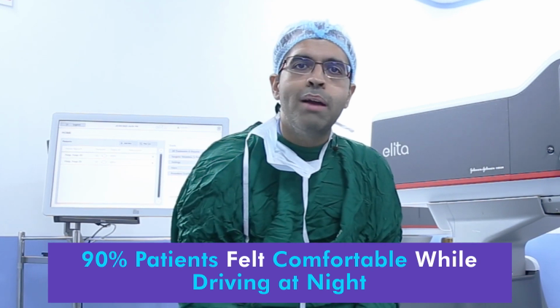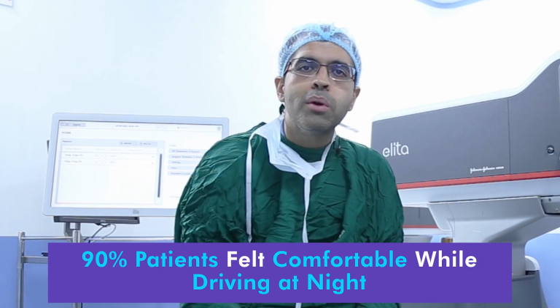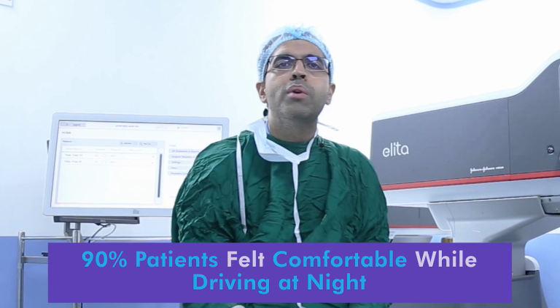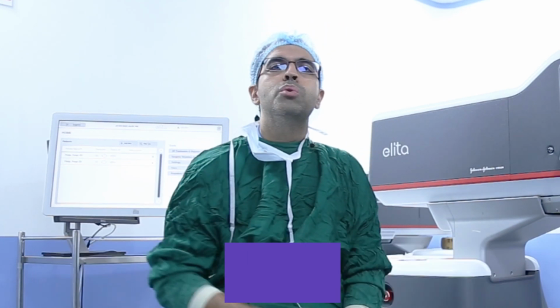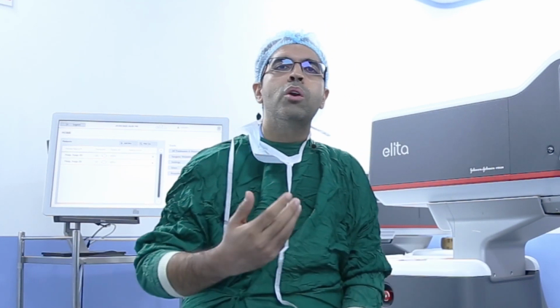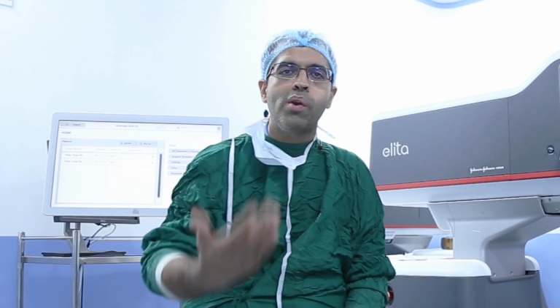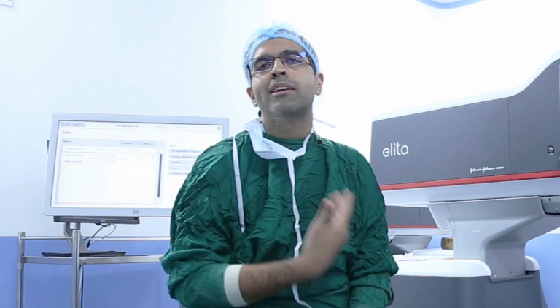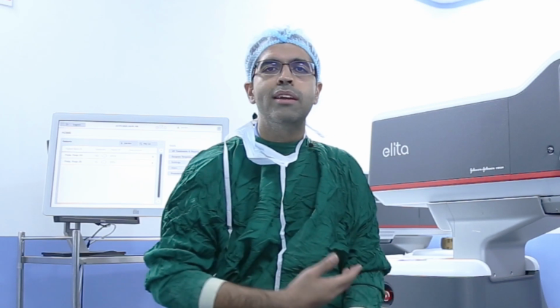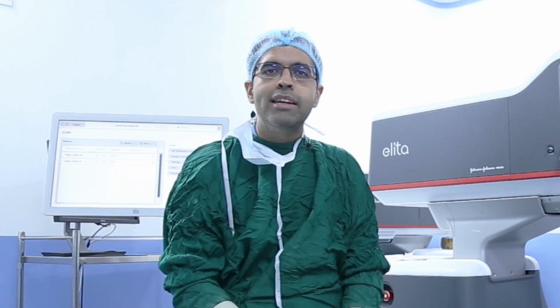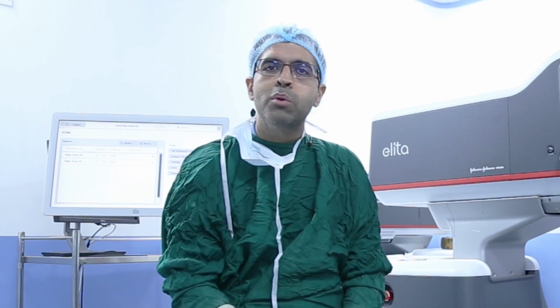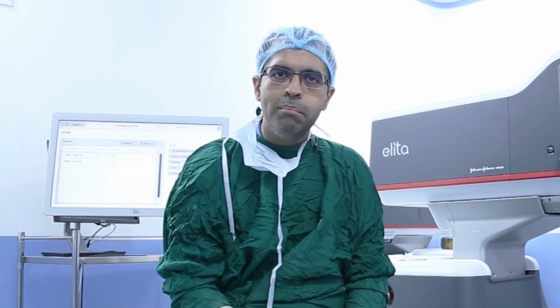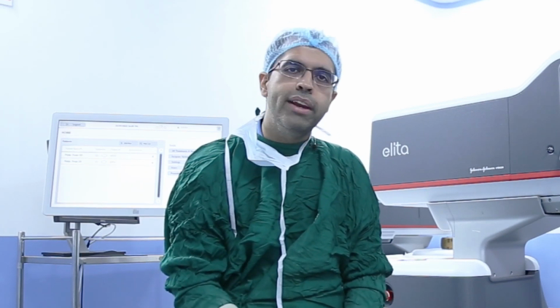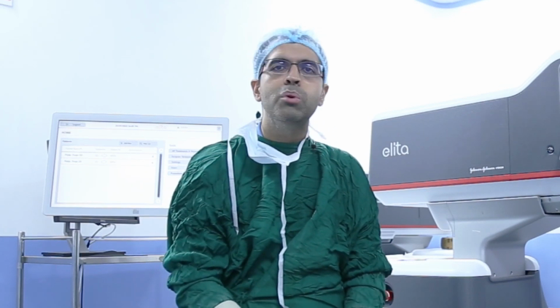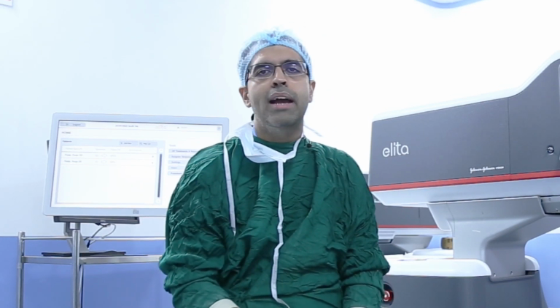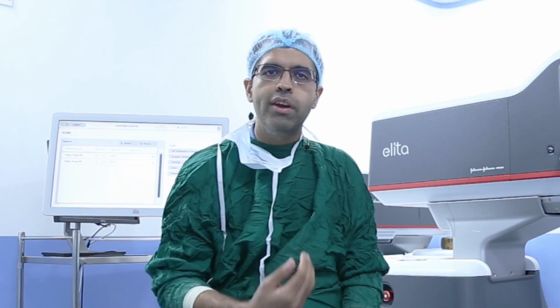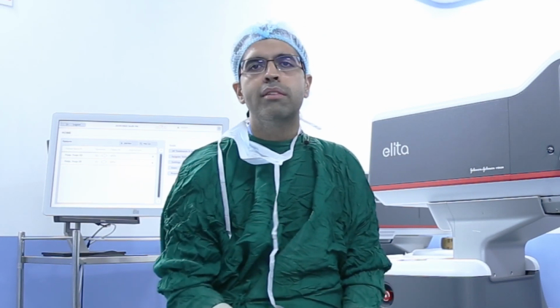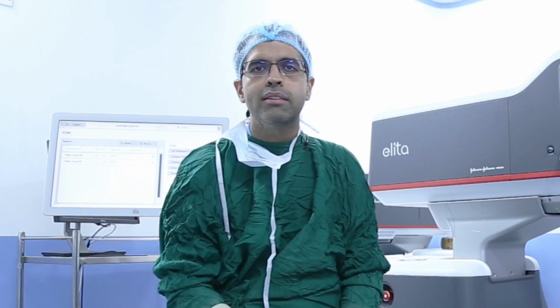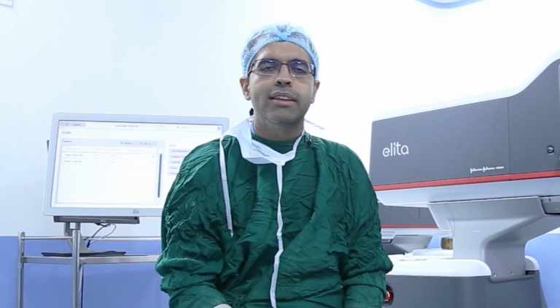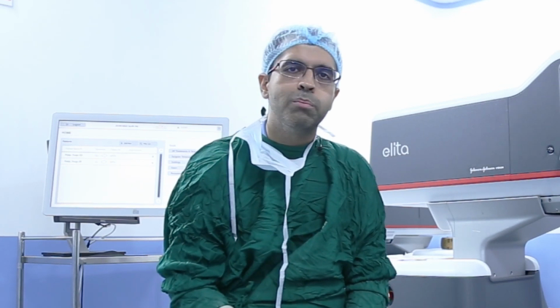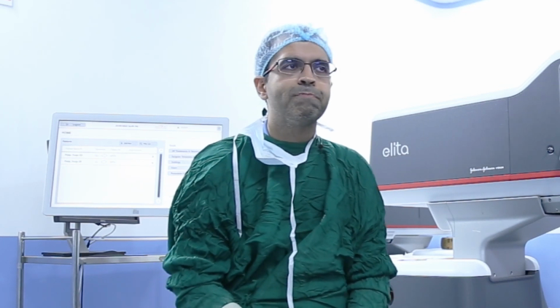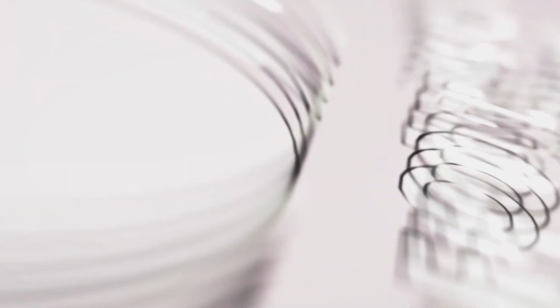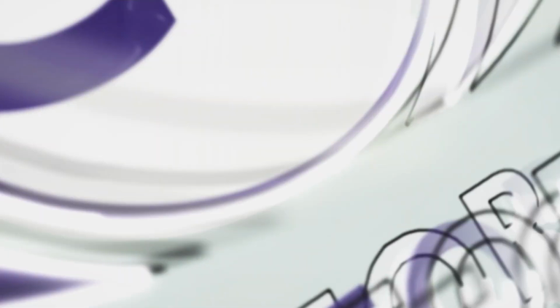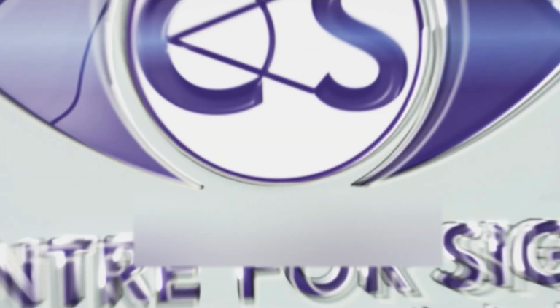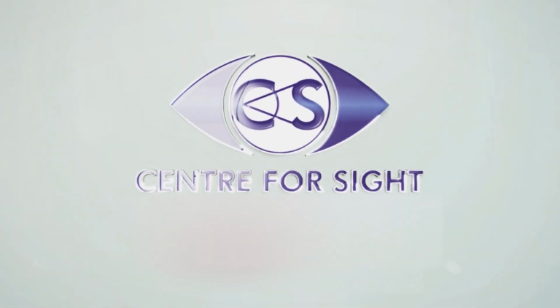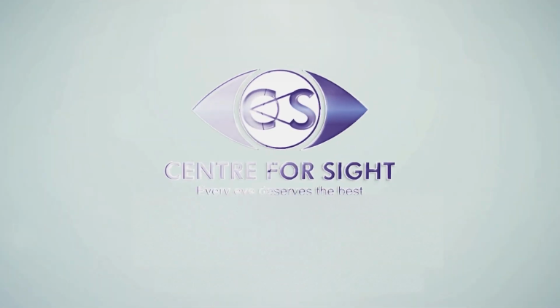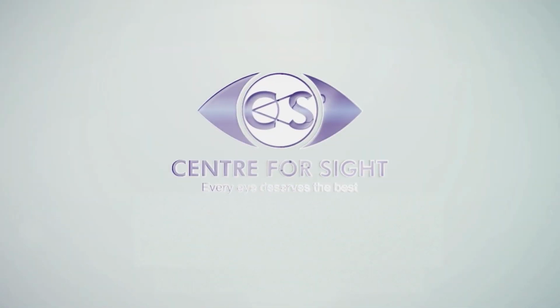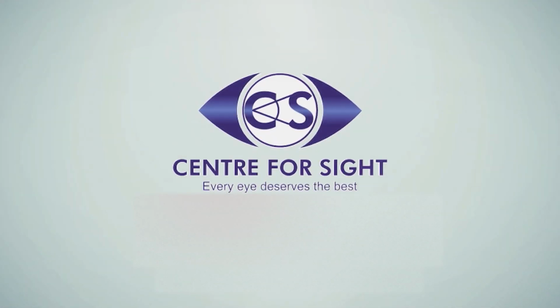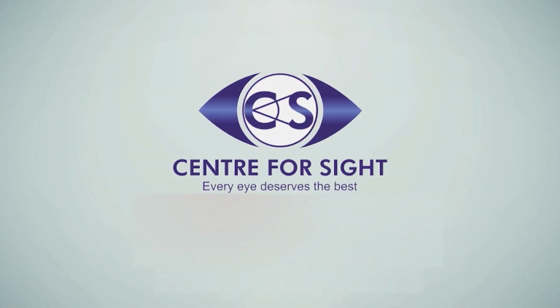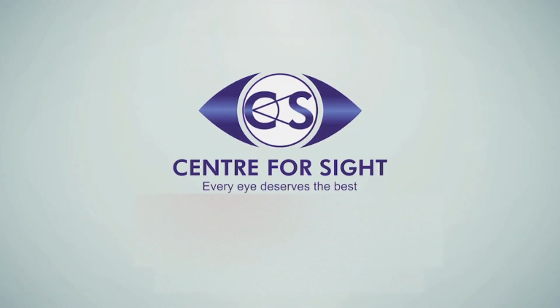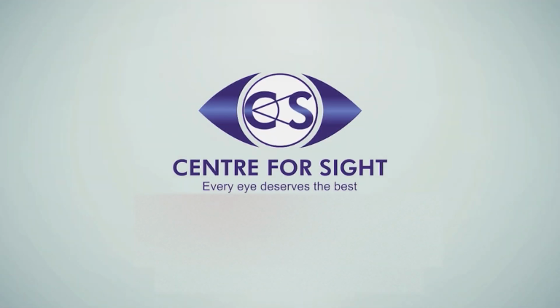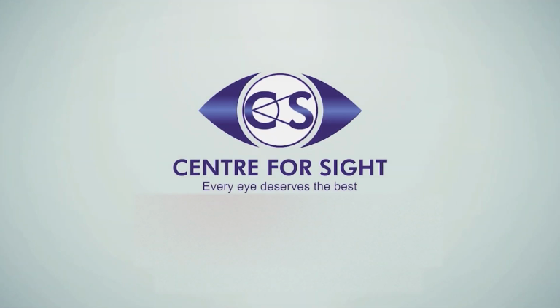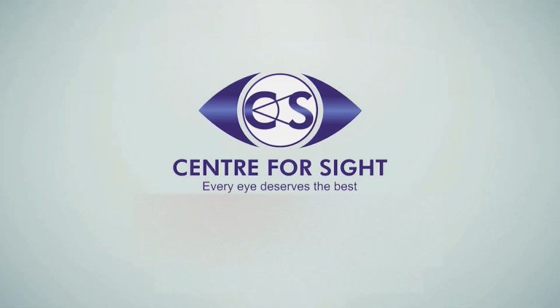I am really looking forward to you all also trying this technology. Again, living up to its name — very smooth and very good results. Thank you. Centre for Sight, because we believe every eye deserves the best.